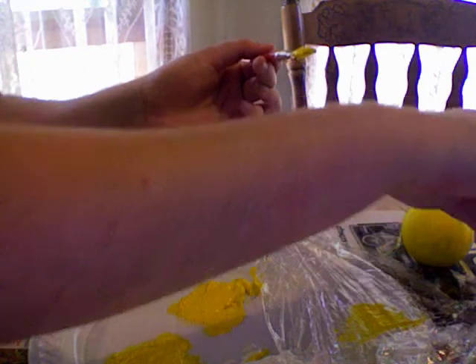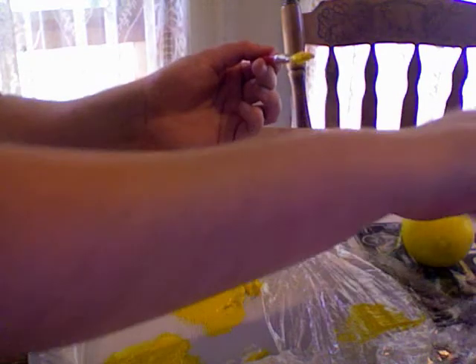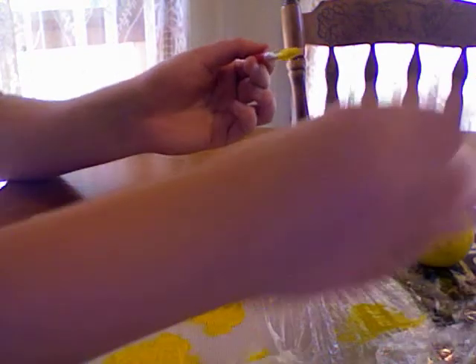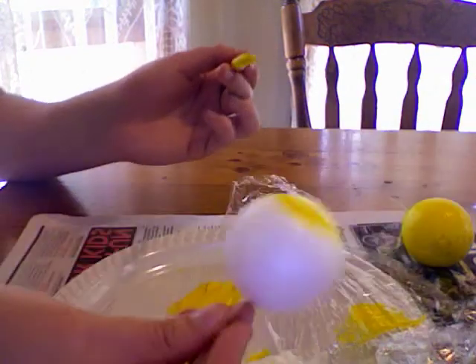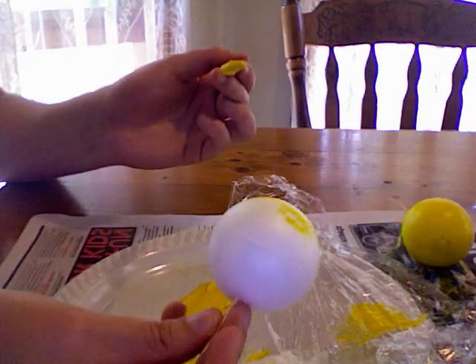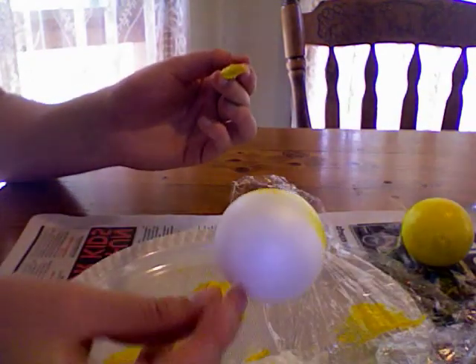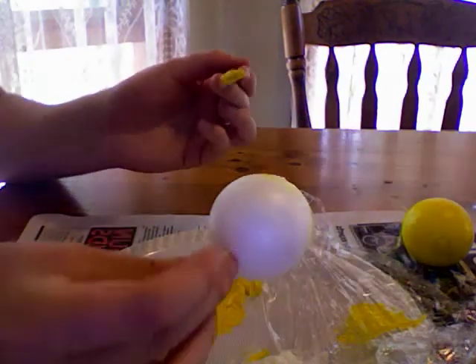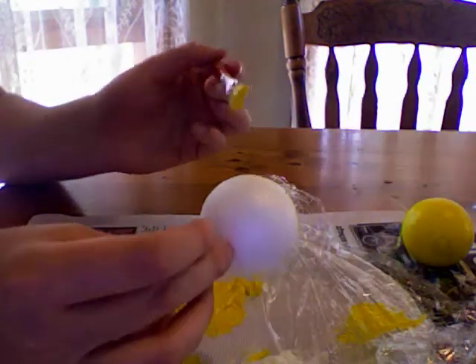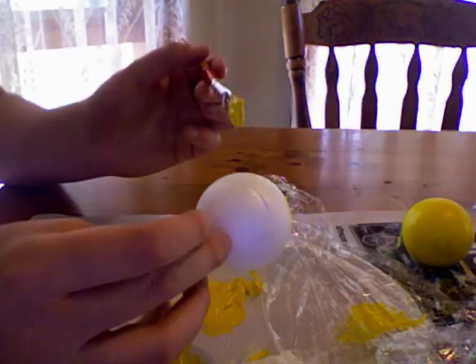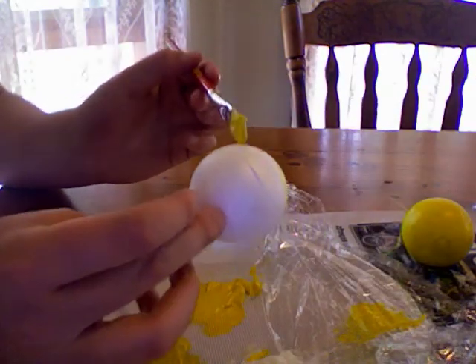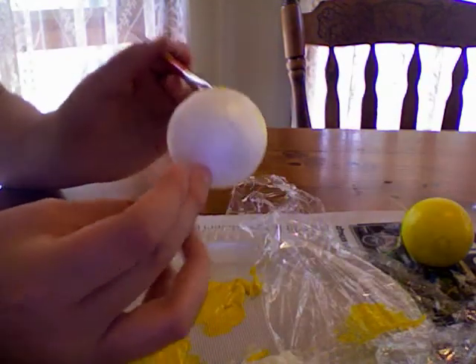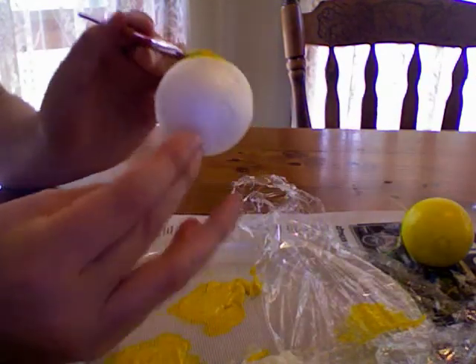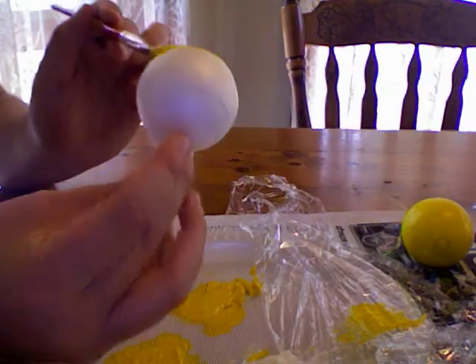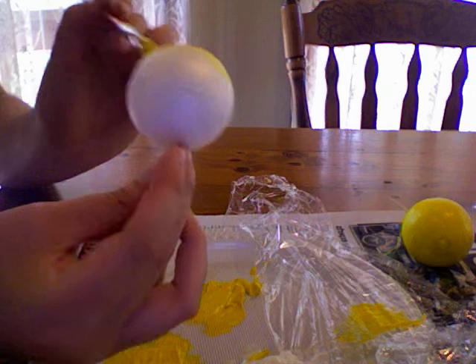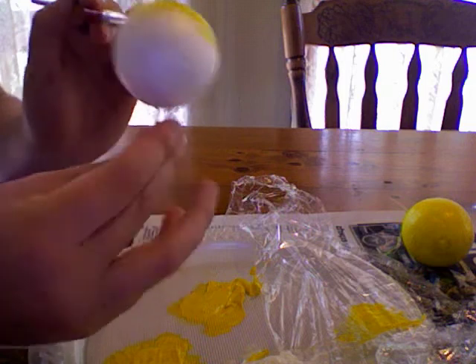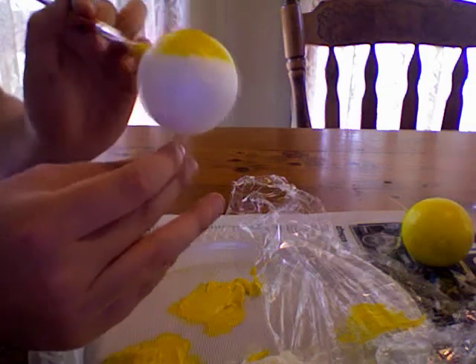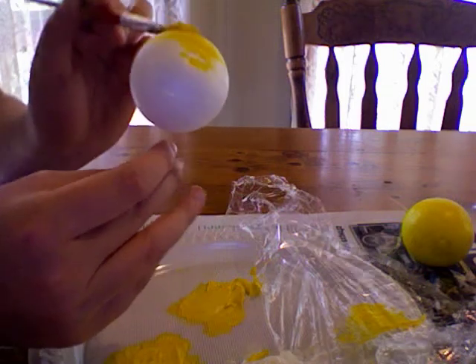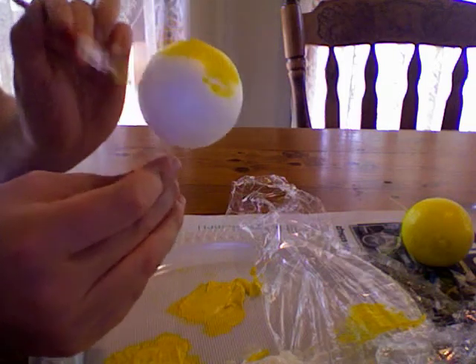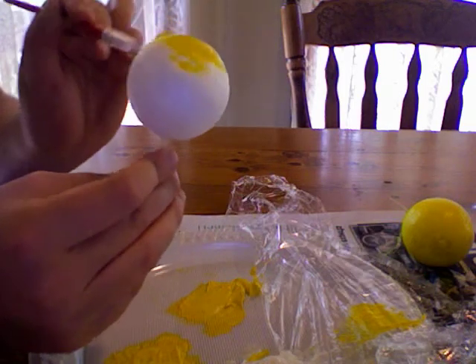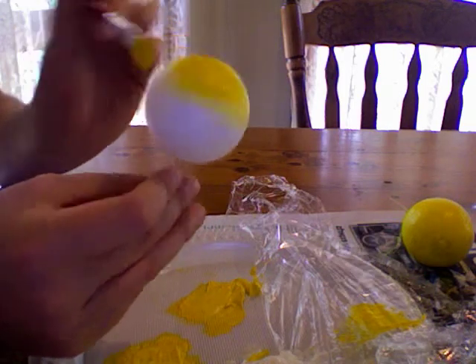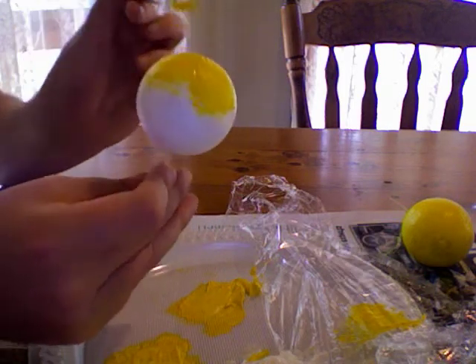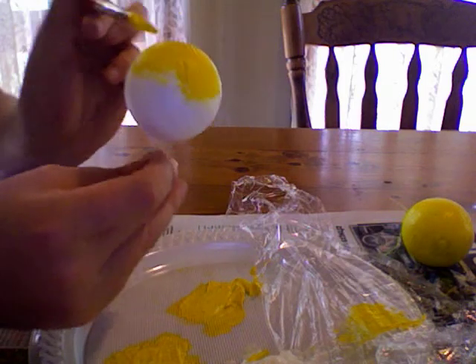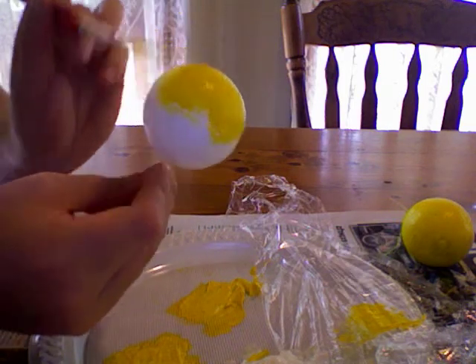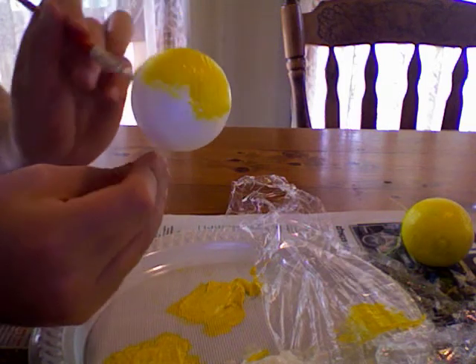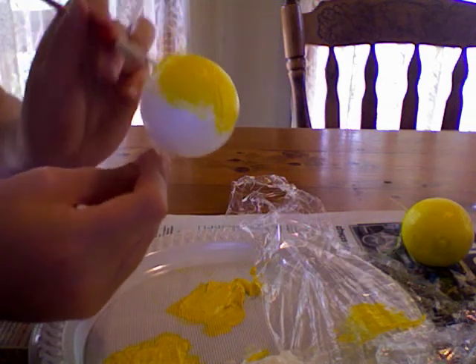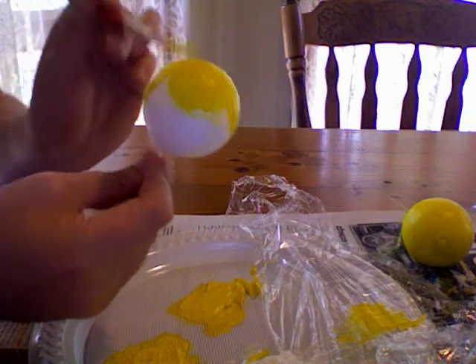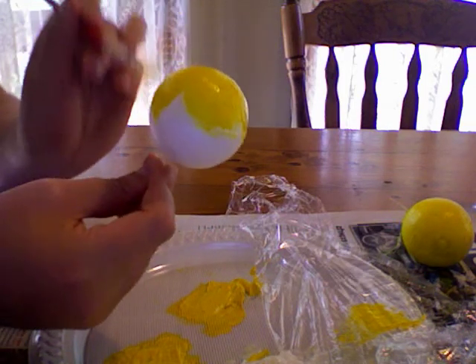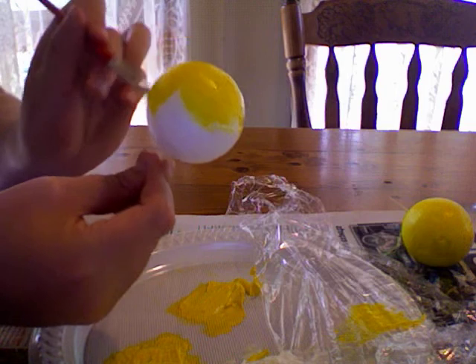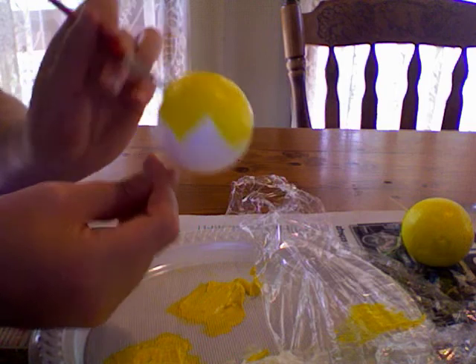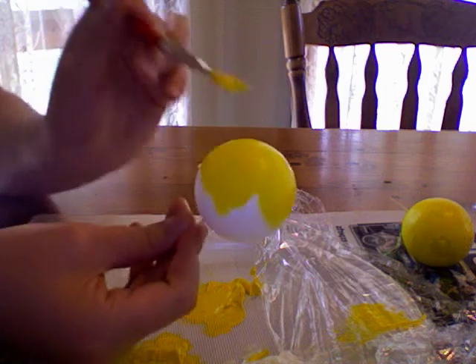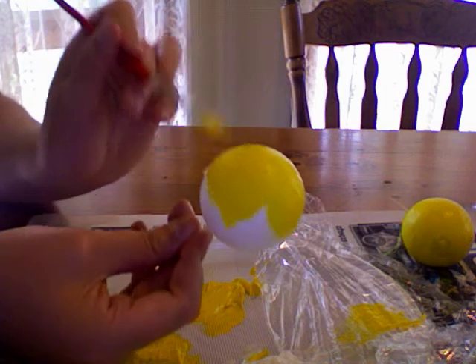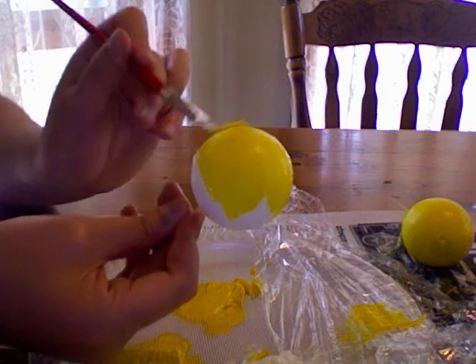A number of these foam balls will end up making the finished animal. With this mixture, you just apply it as you would normal paint, and you want to cover the whole of the ball, leaving no white spots.